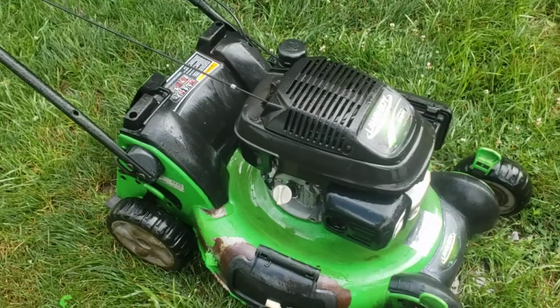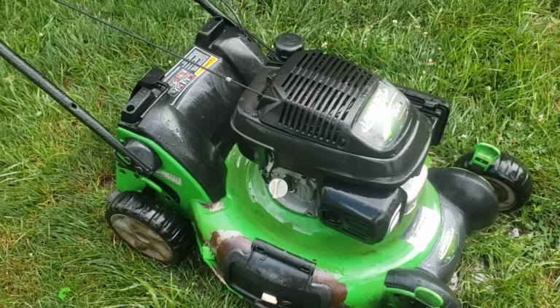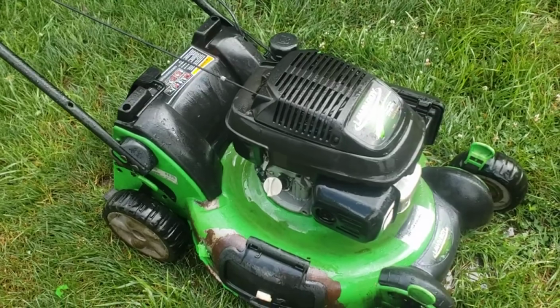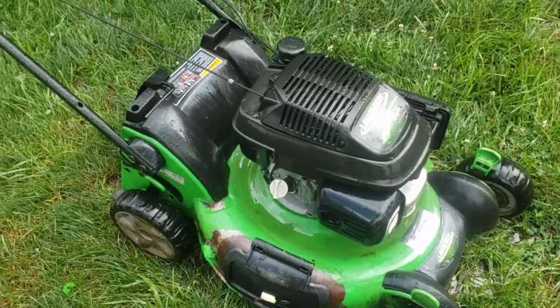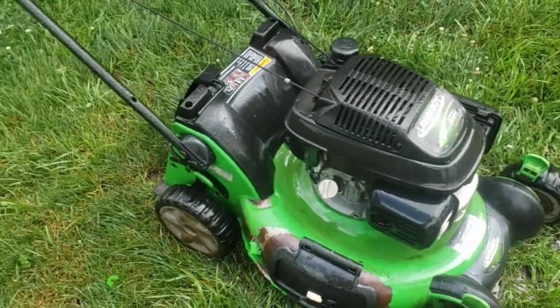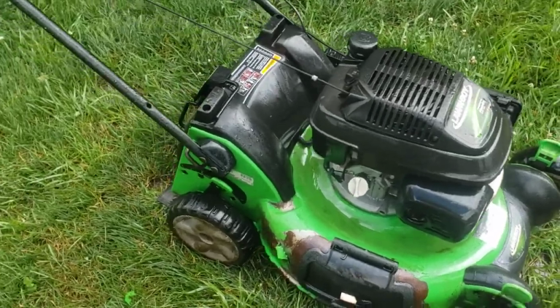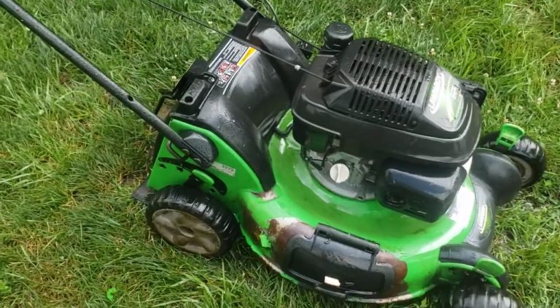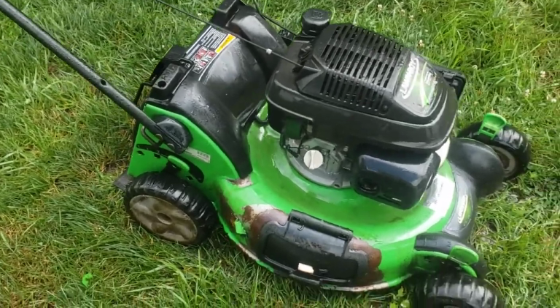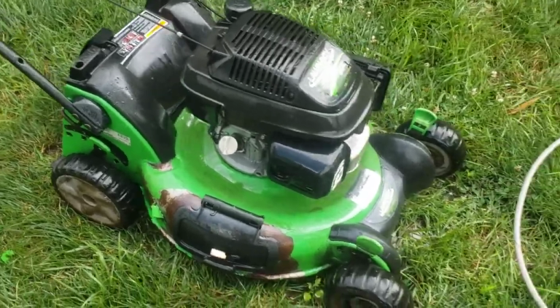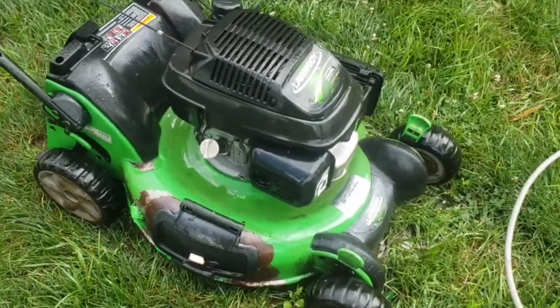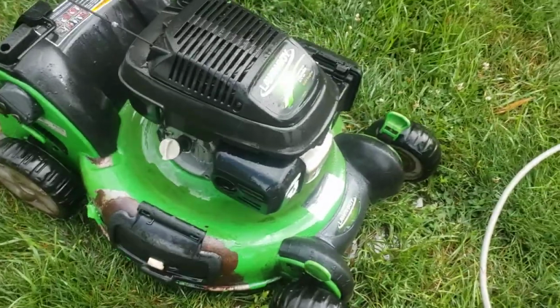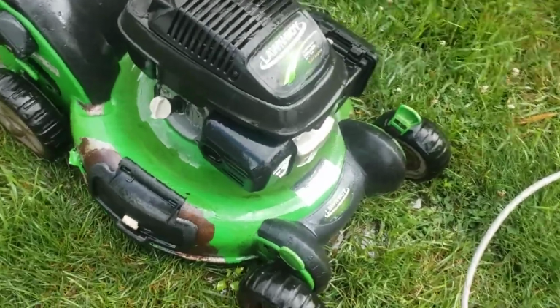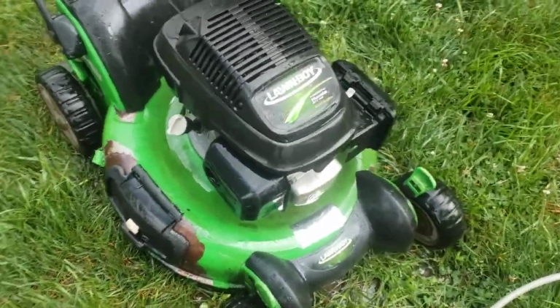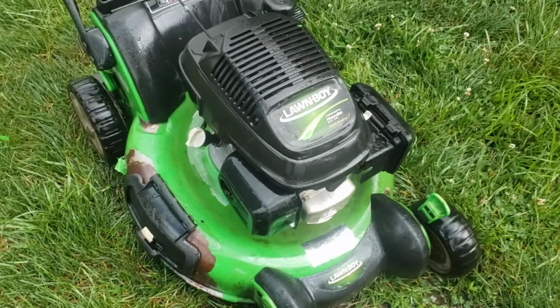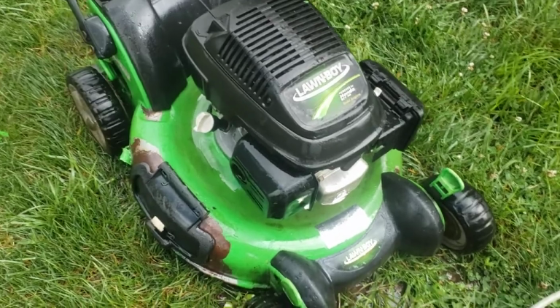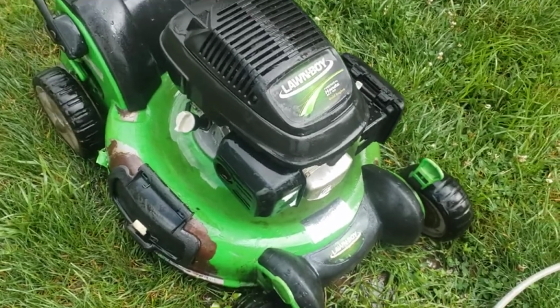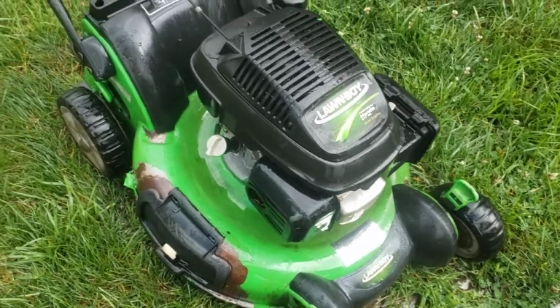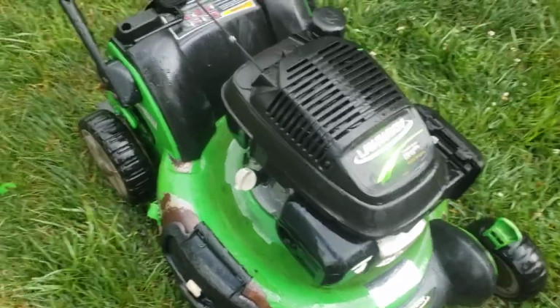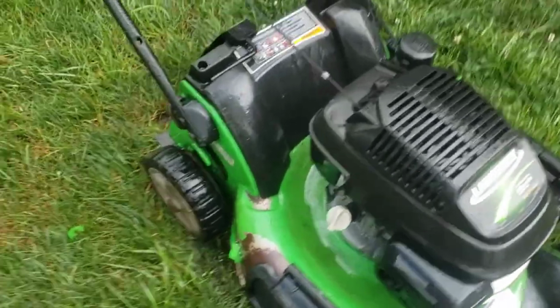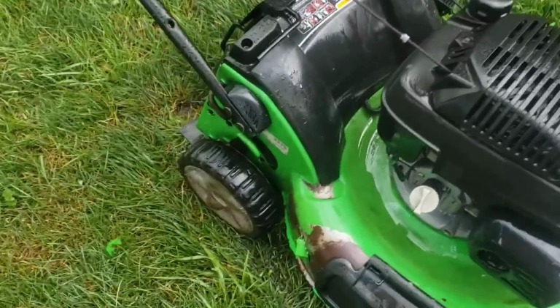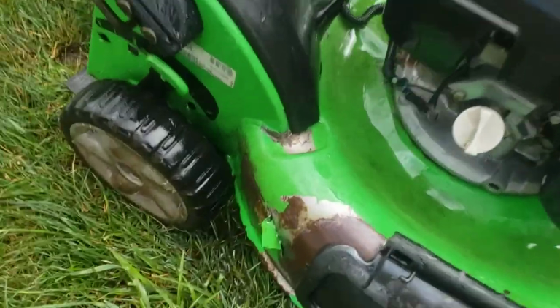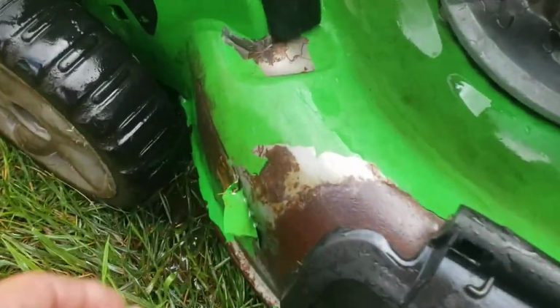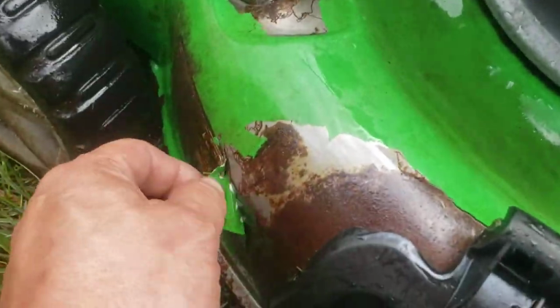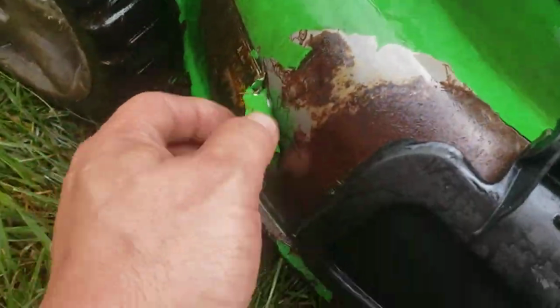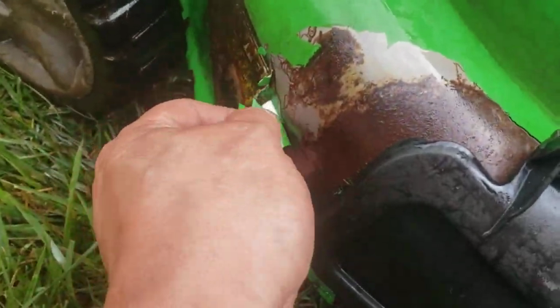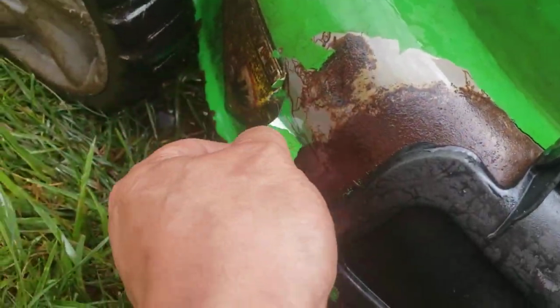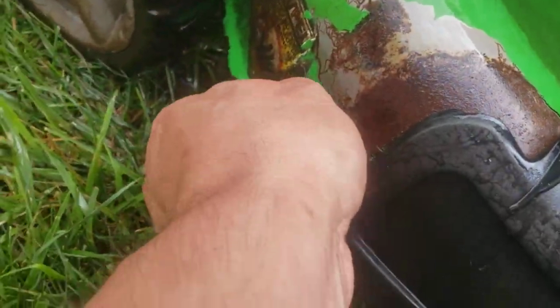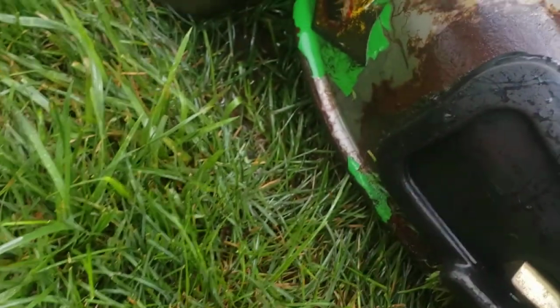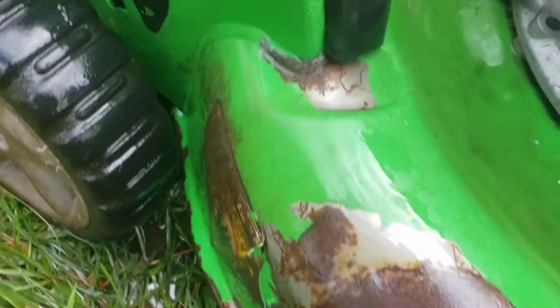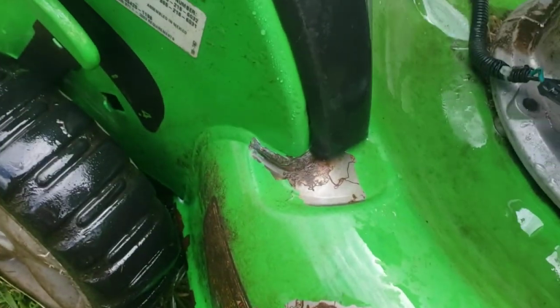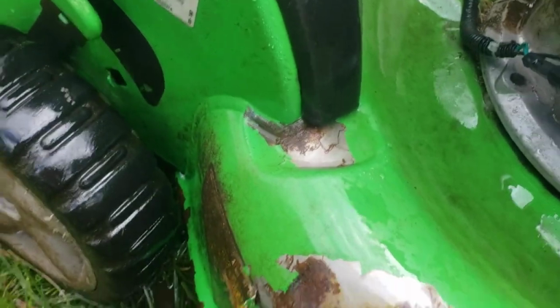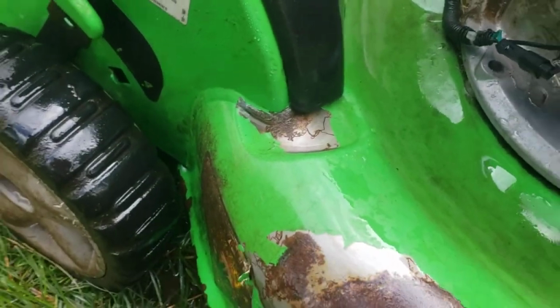It's unfortunate that long boy doesn't build long boys like they used to. I just gave this a quick bath and I don't want to keep peeling at it too much because the paint is completely coming off.